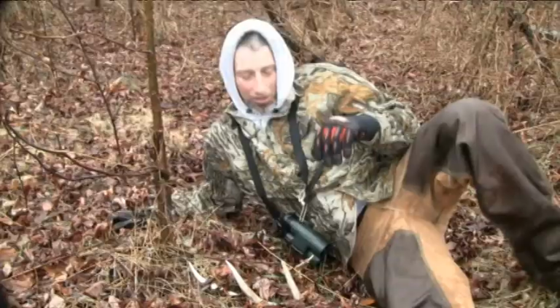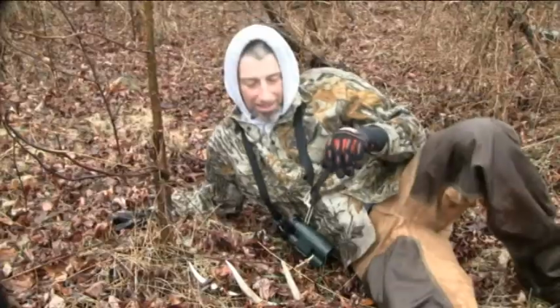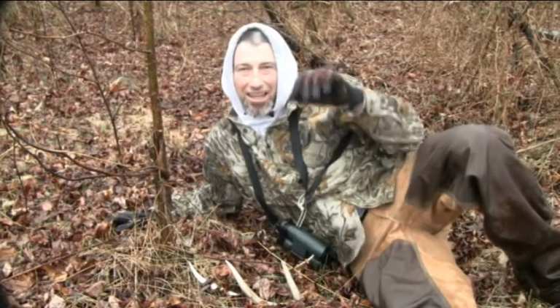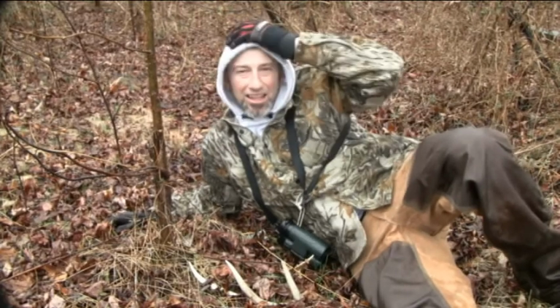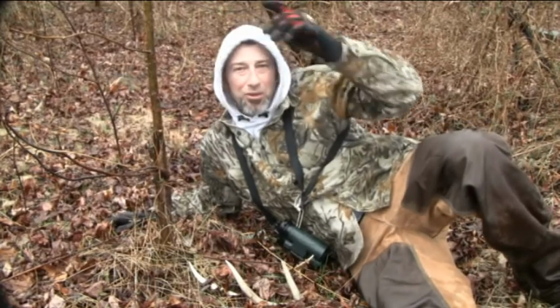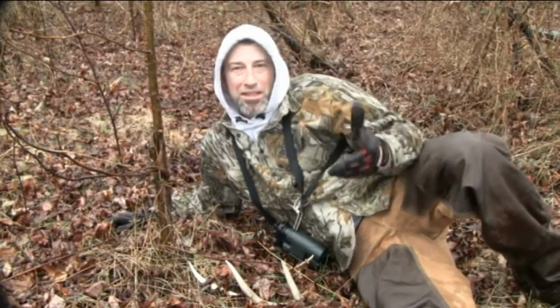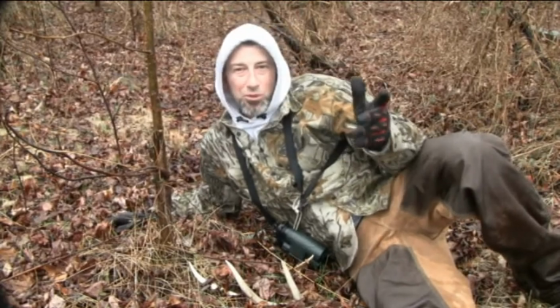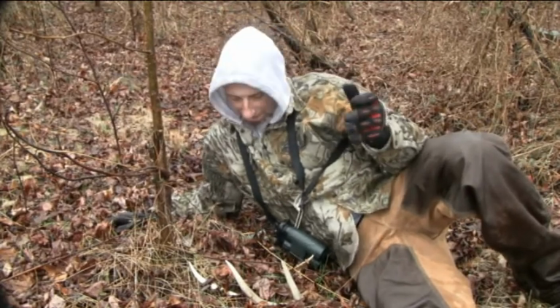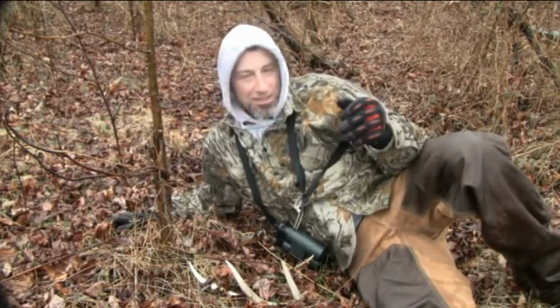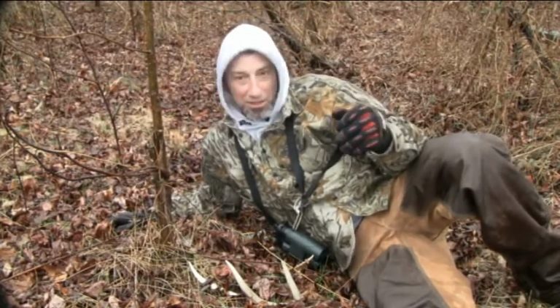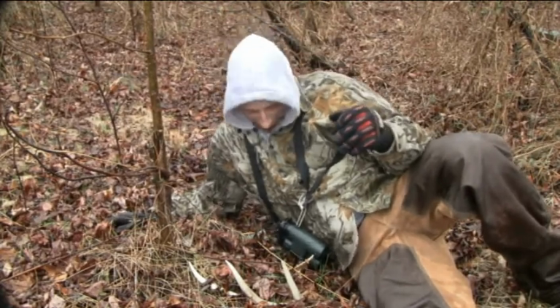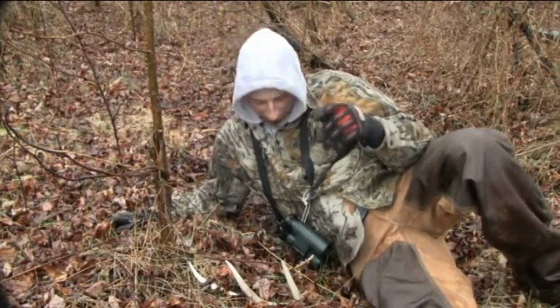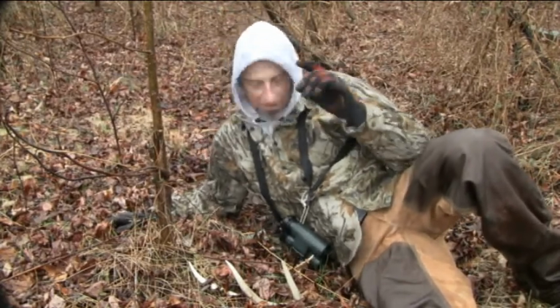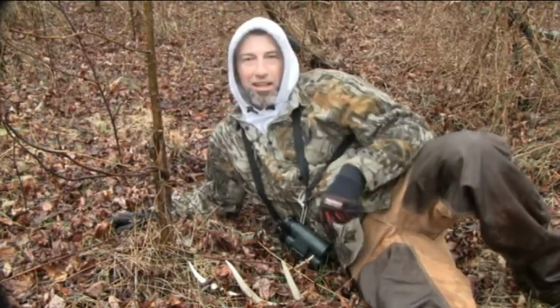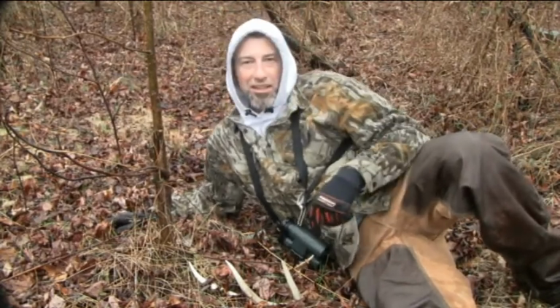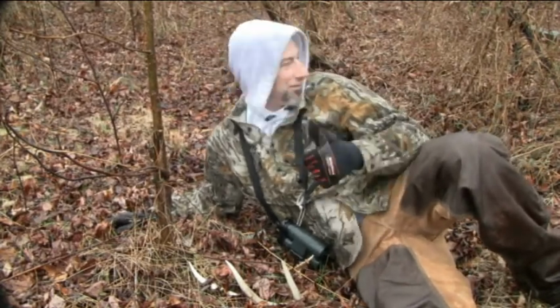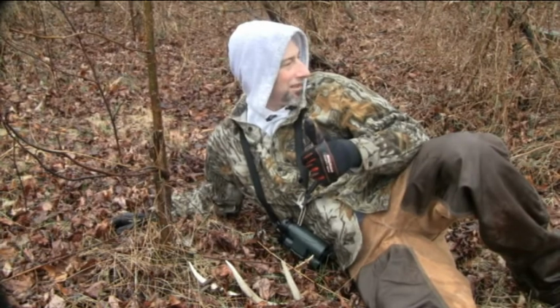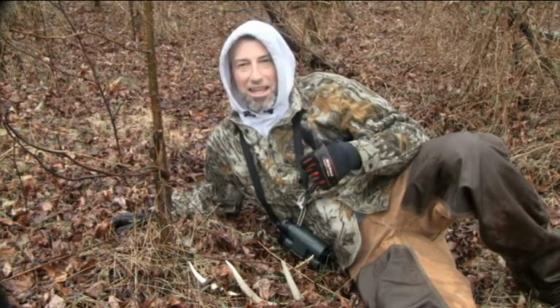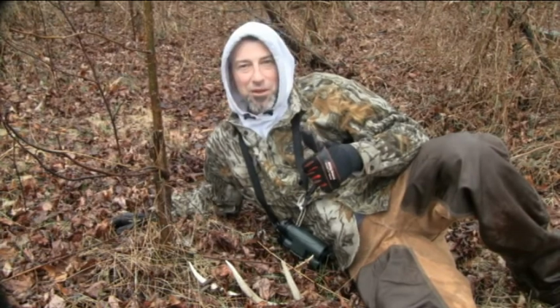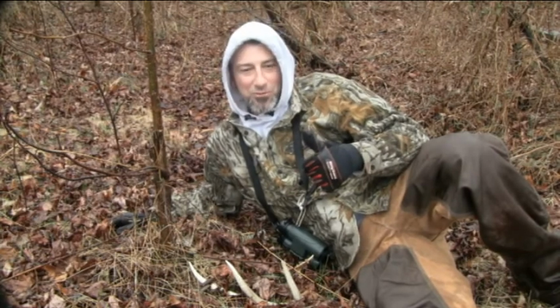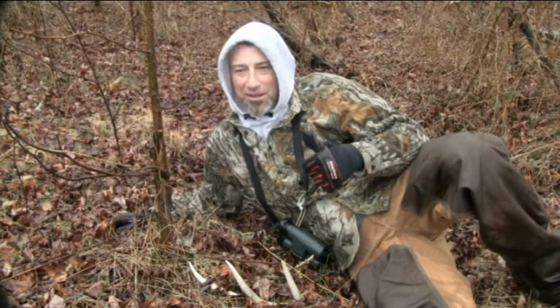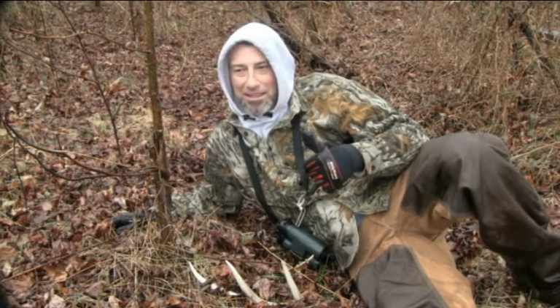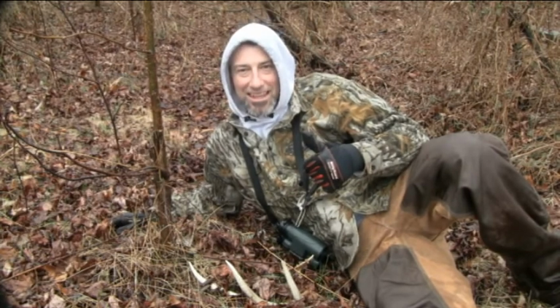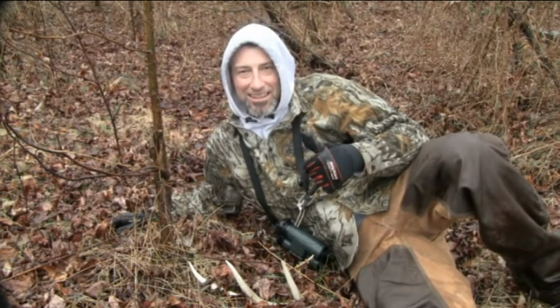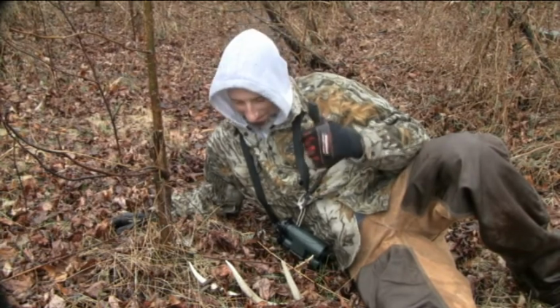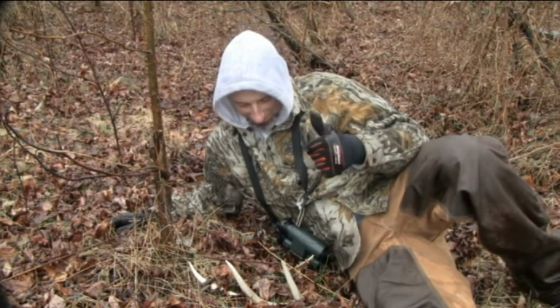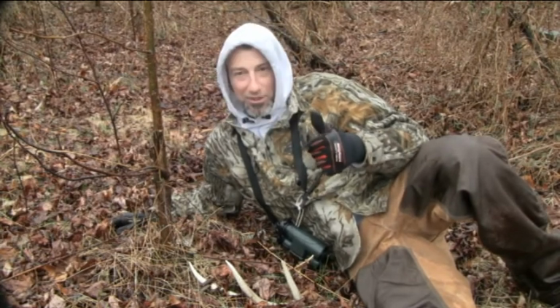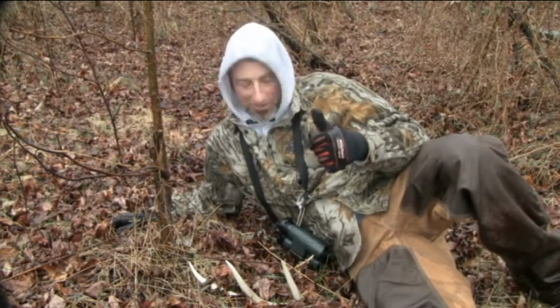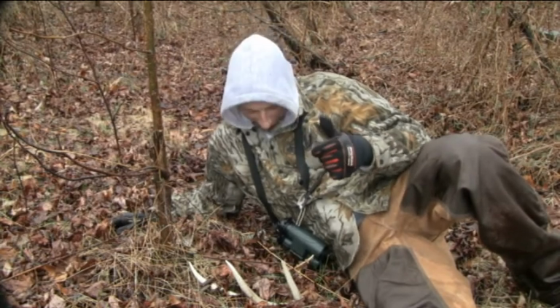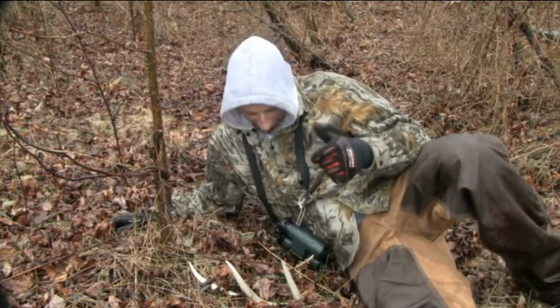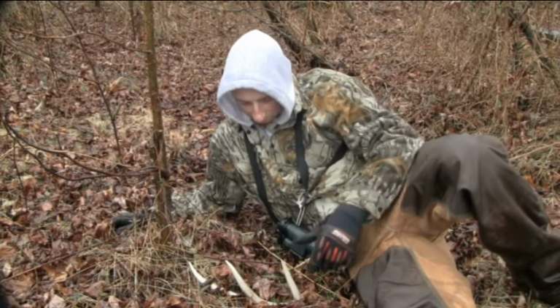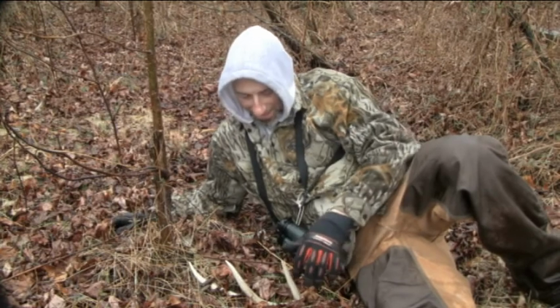Alright guys, I'm going to make this real quick — it is really raining out here. Exactly what I was looking for on a nice rainy day. Right here, looks like a nice four point side.